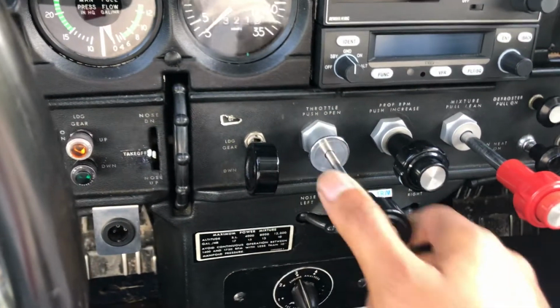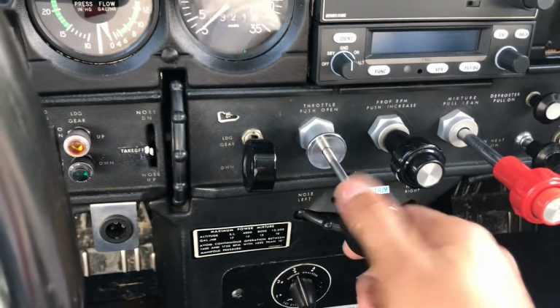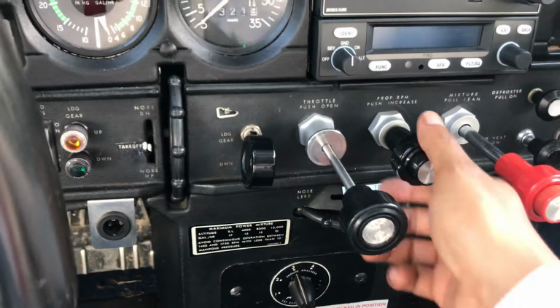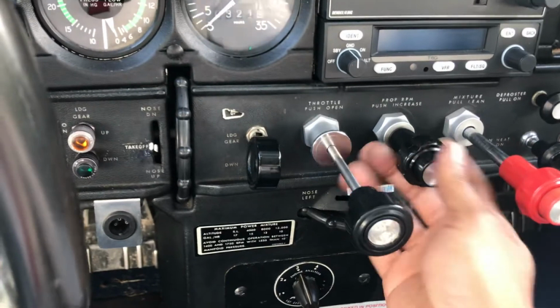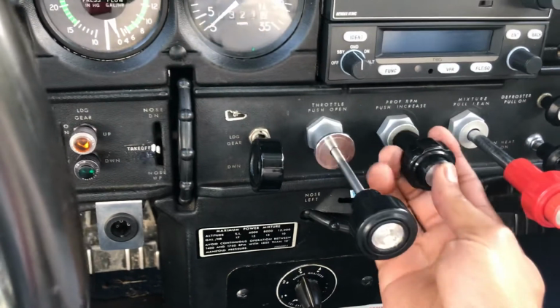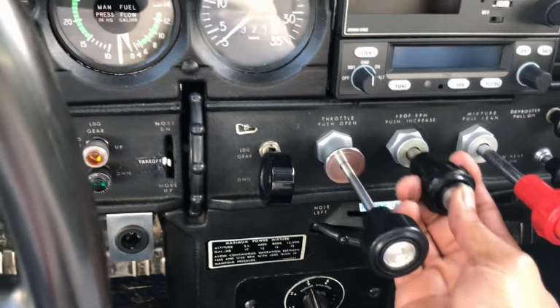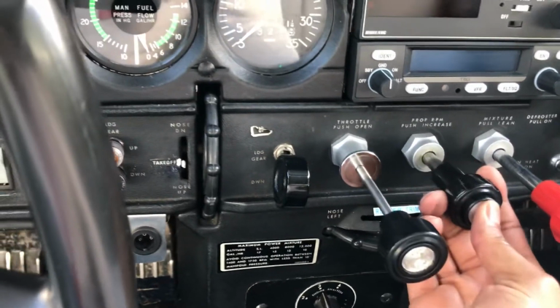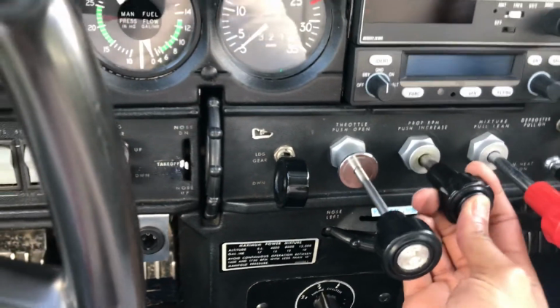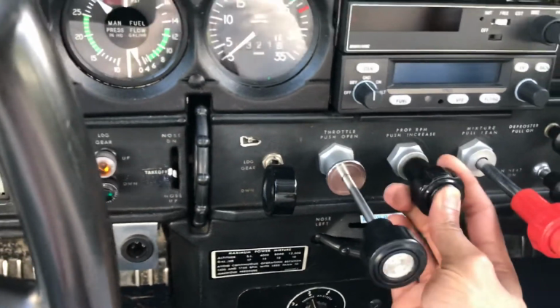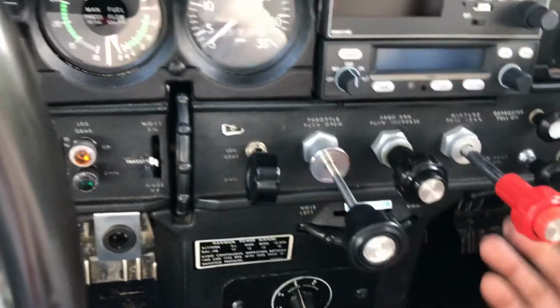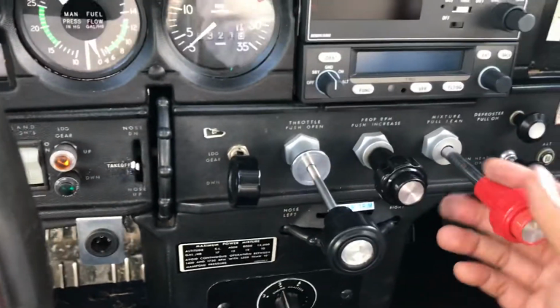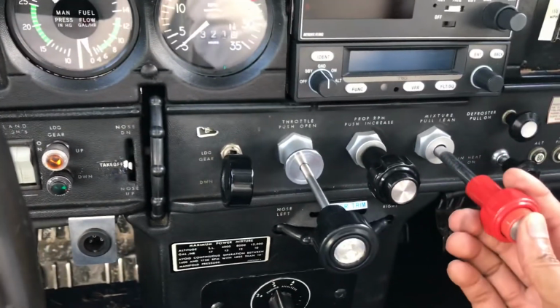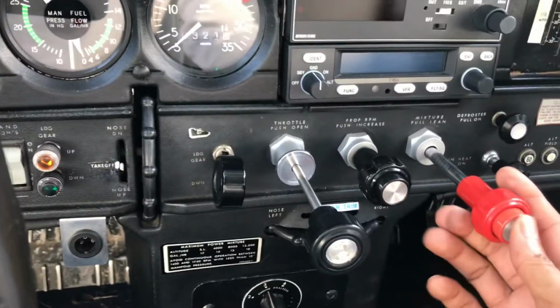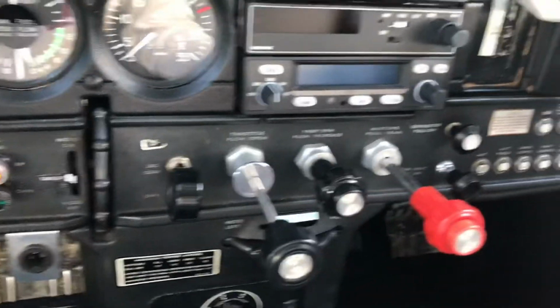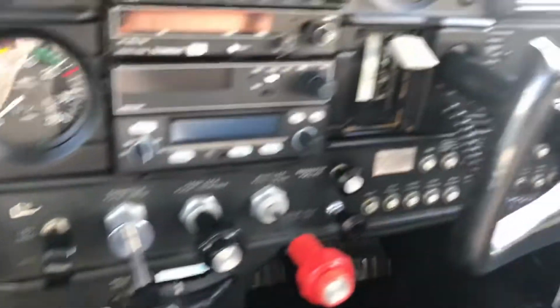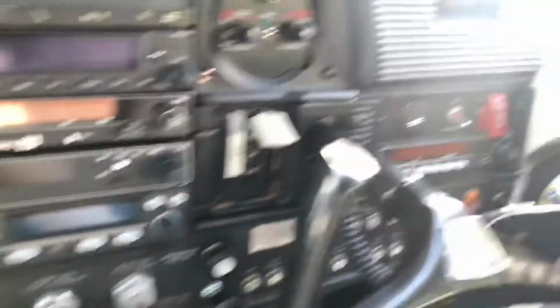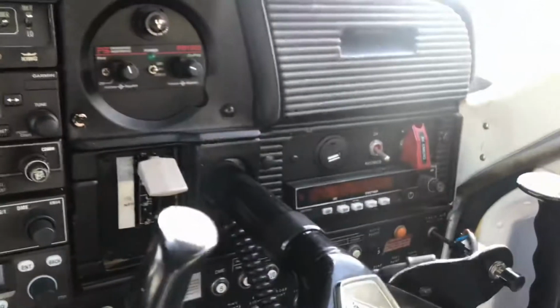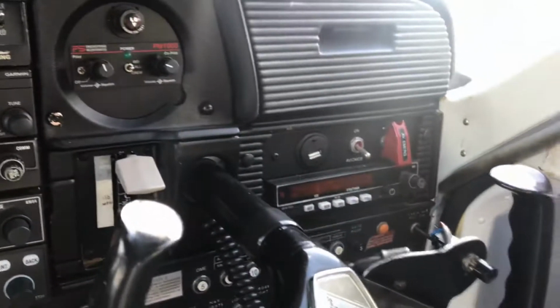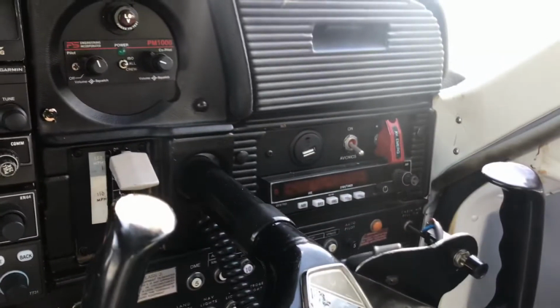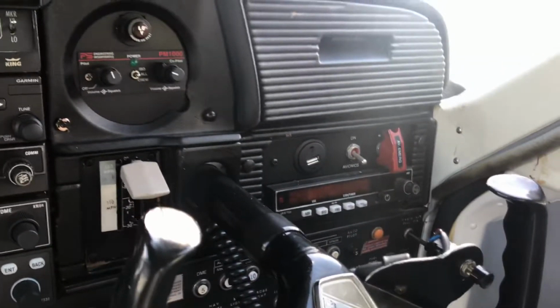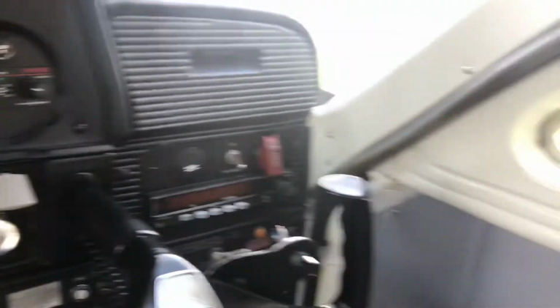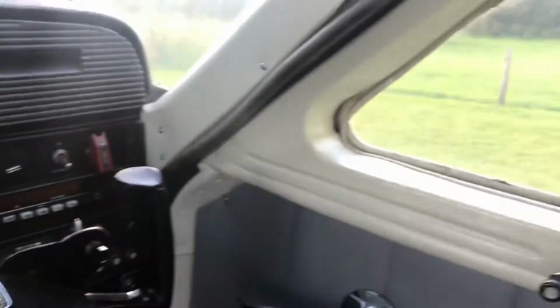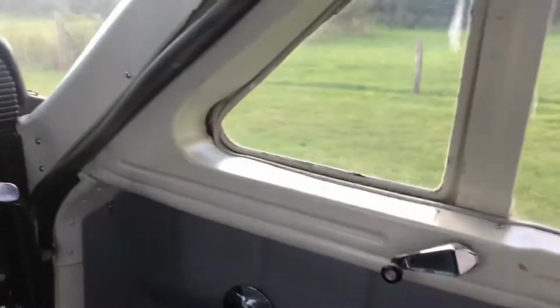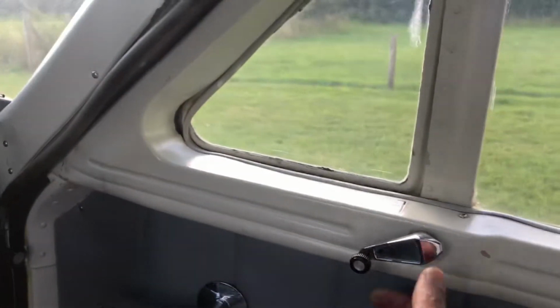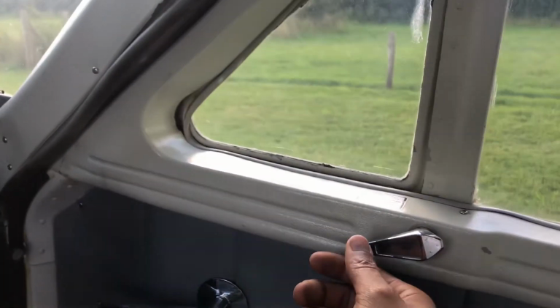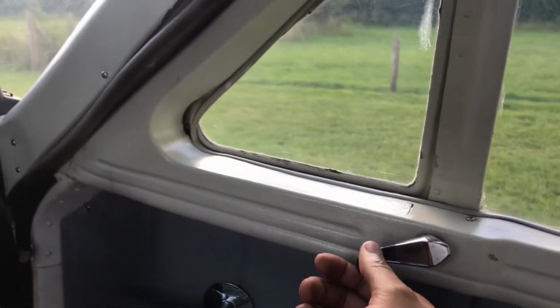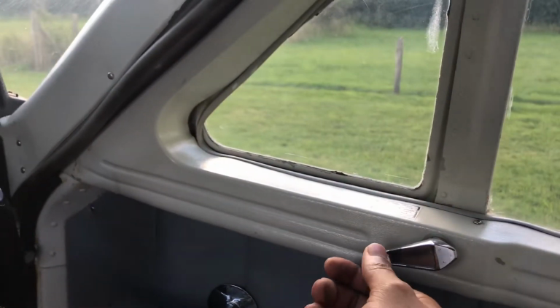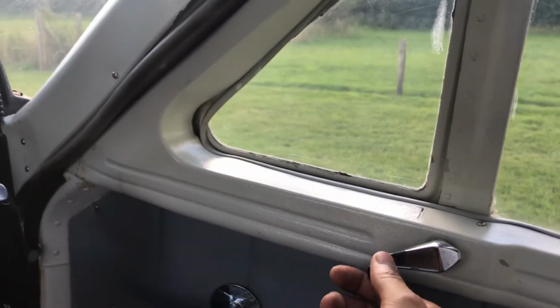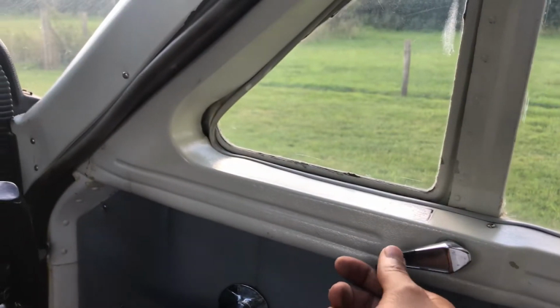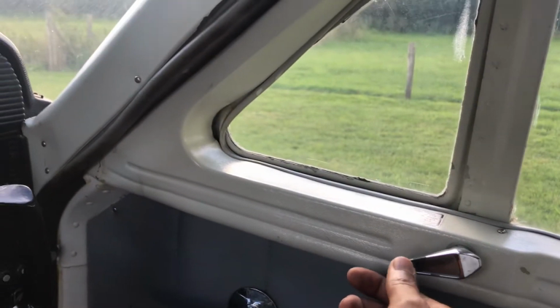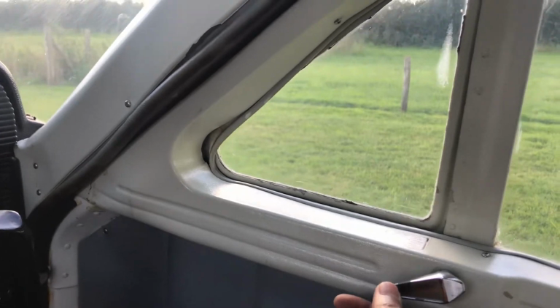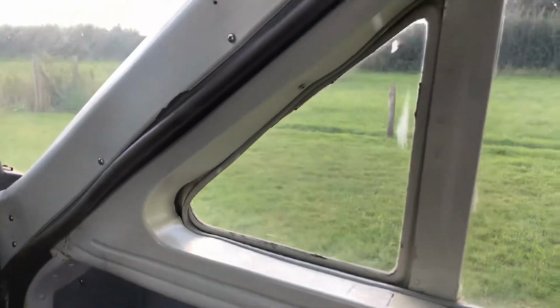Throttle, propeller control with this one, and that's our mixture. A few other bits and bobs. Classic 1970s-80s windy side windows.